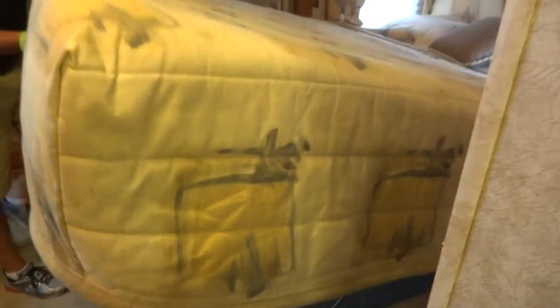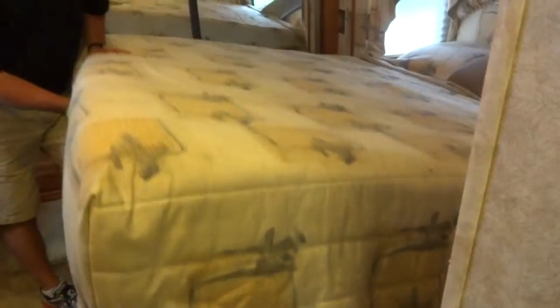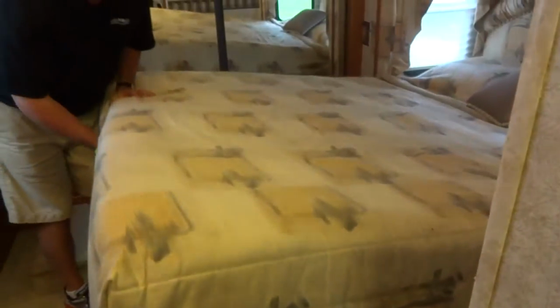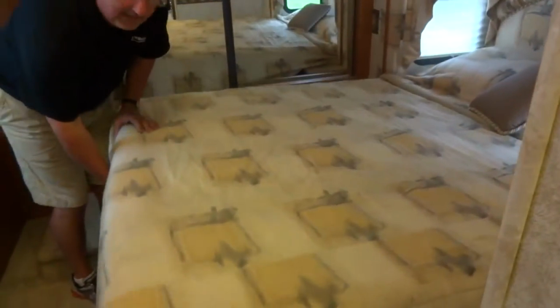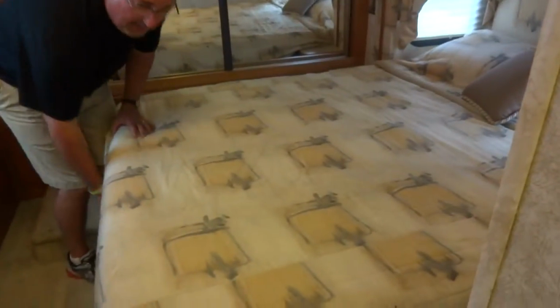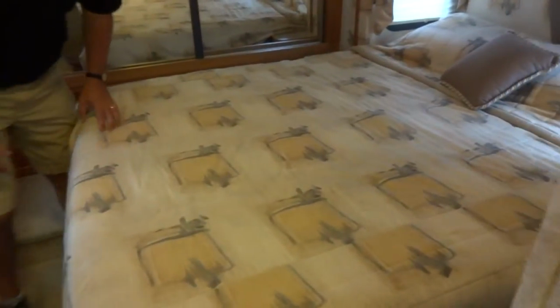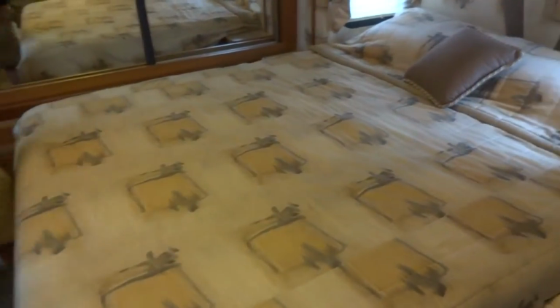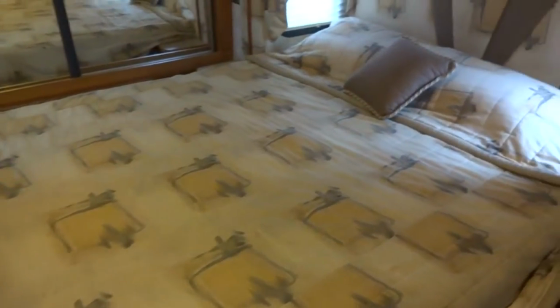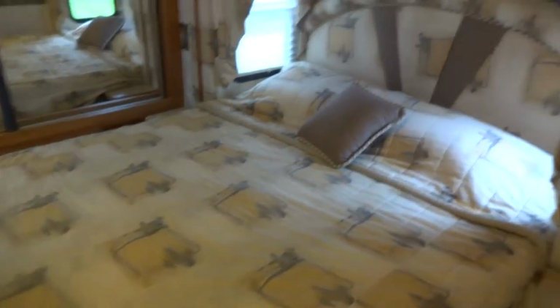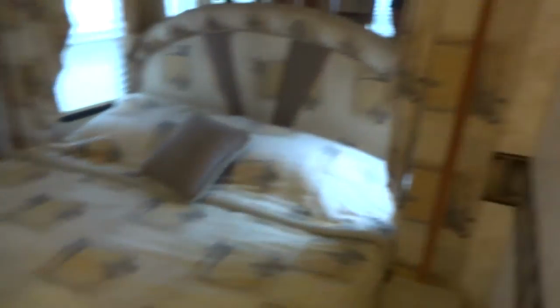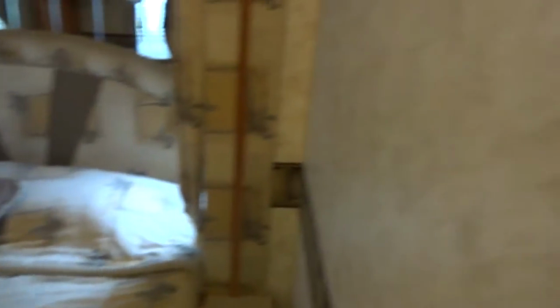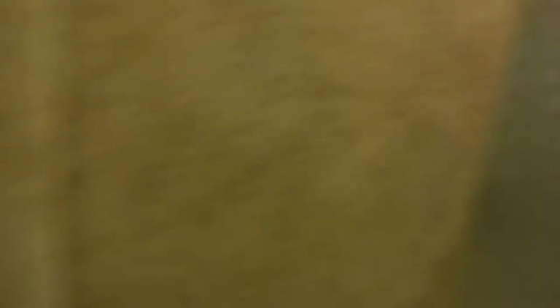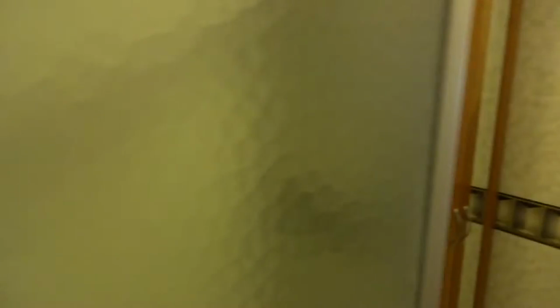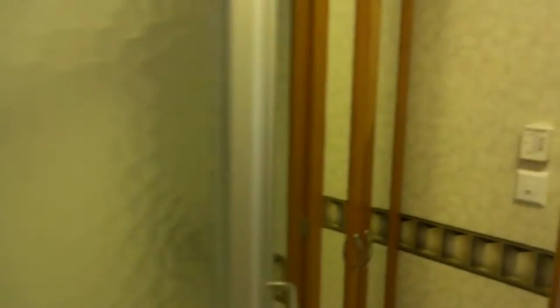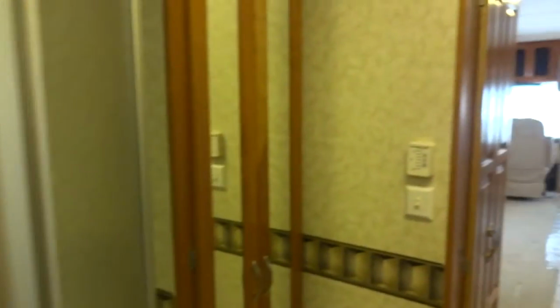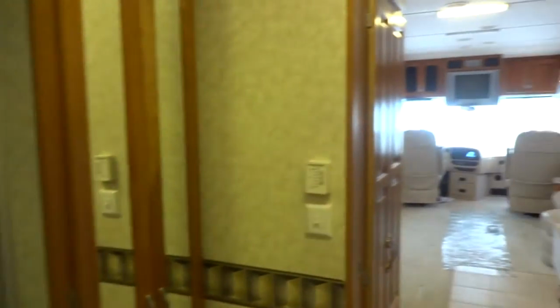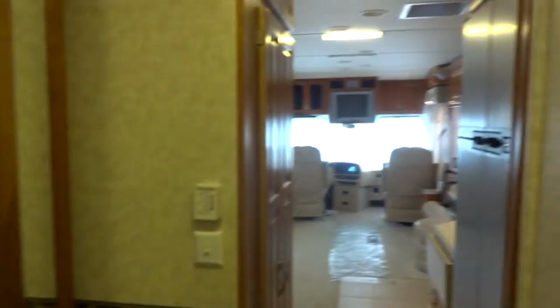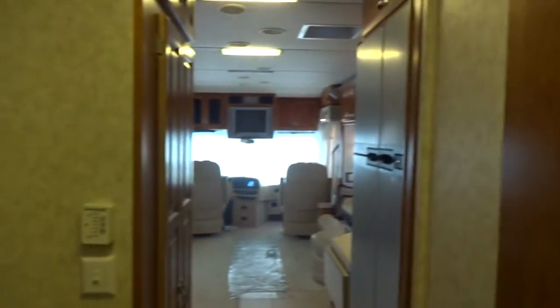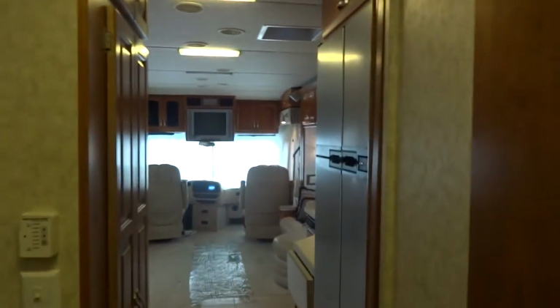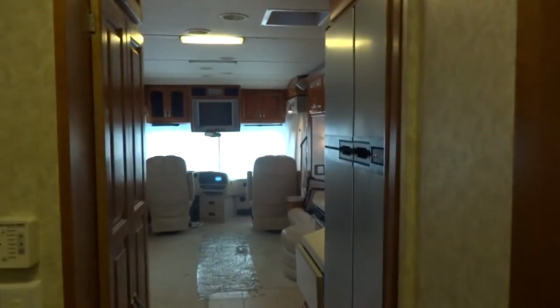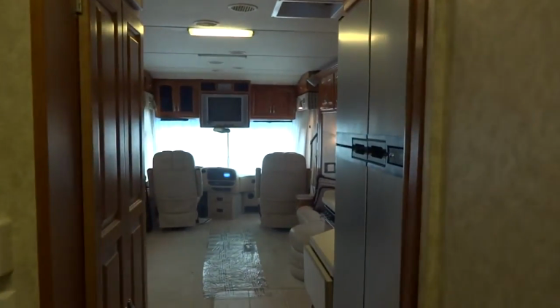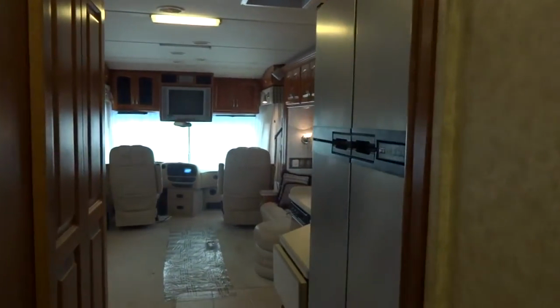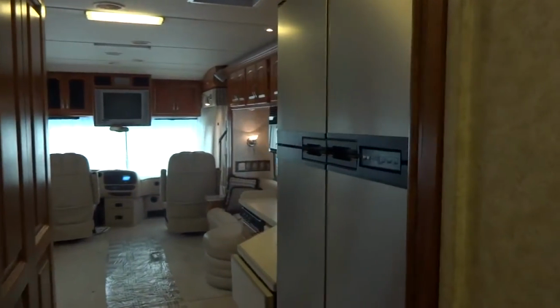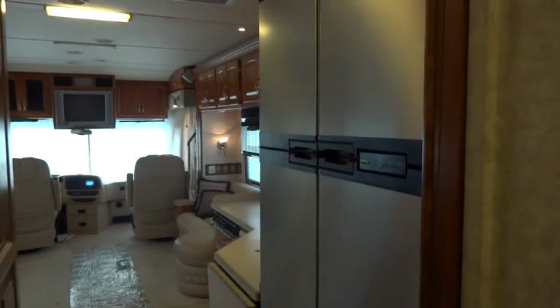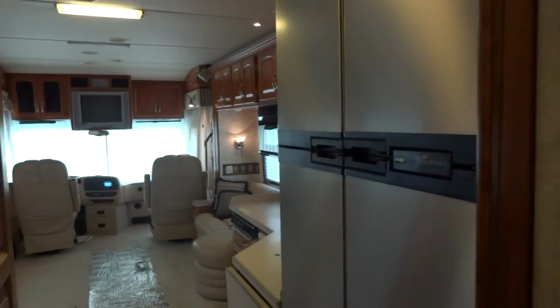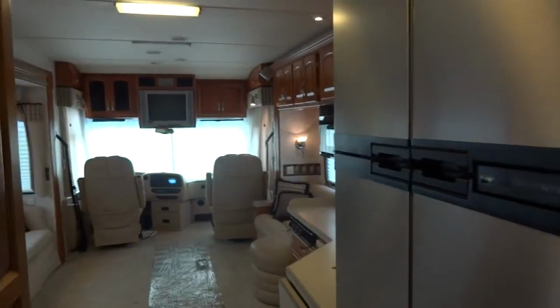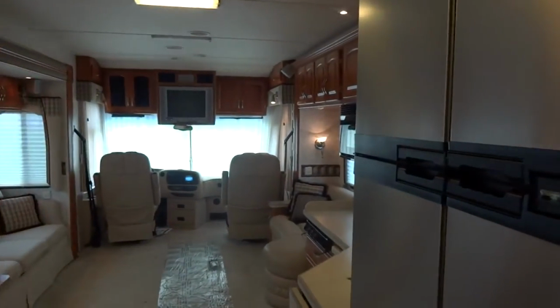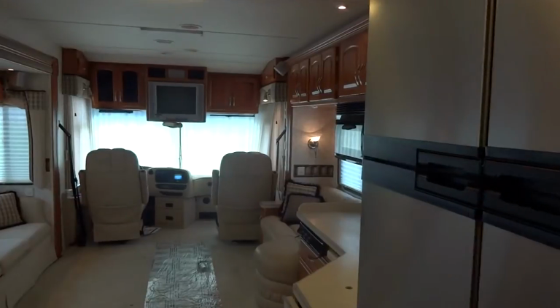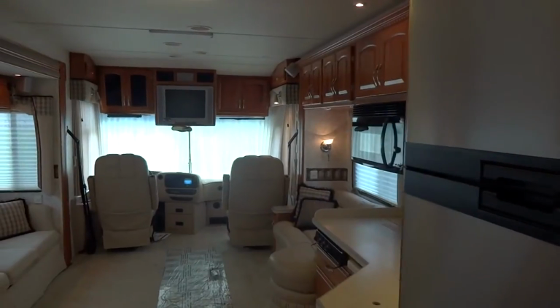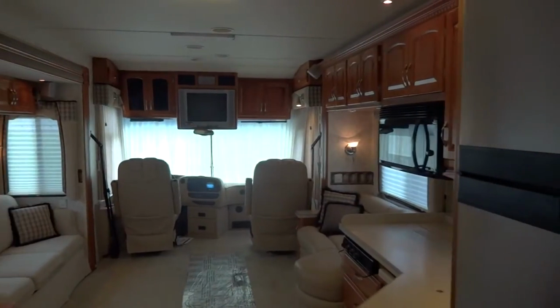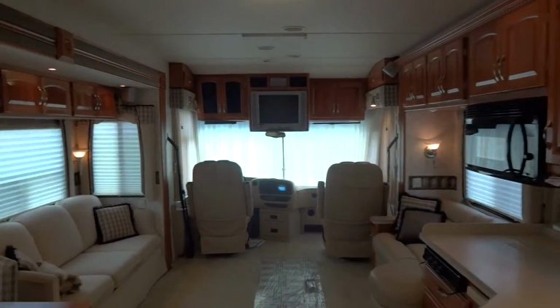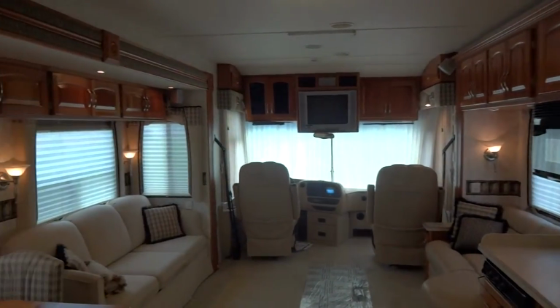Colton will take a couple of panoramic view shots of this. If you have any questions, call us at Bolin RV at 1-800-246-5497.